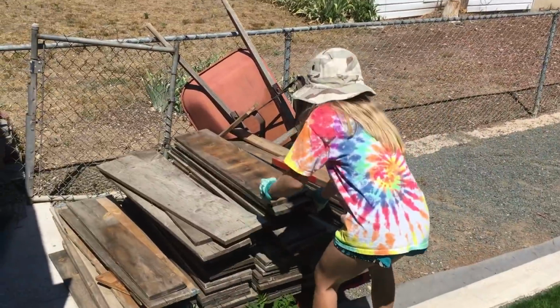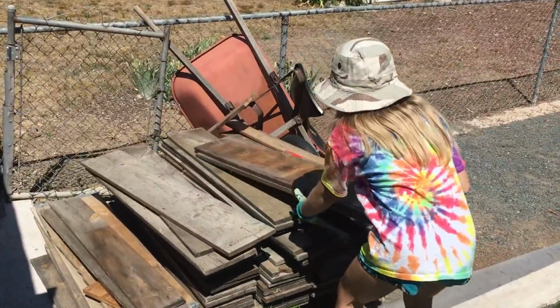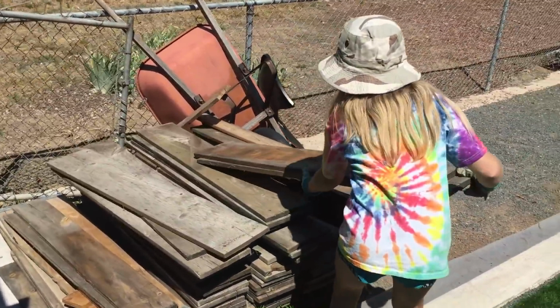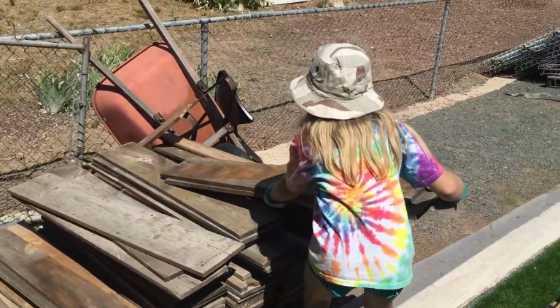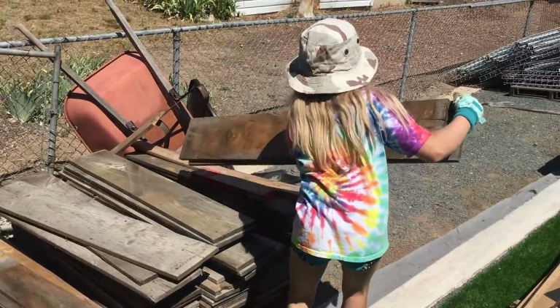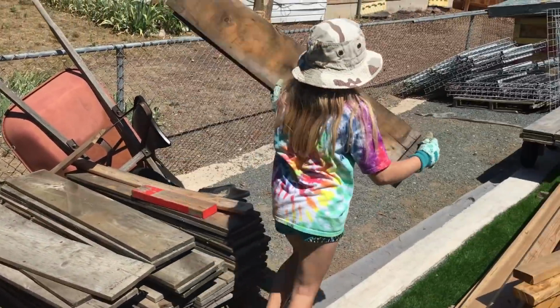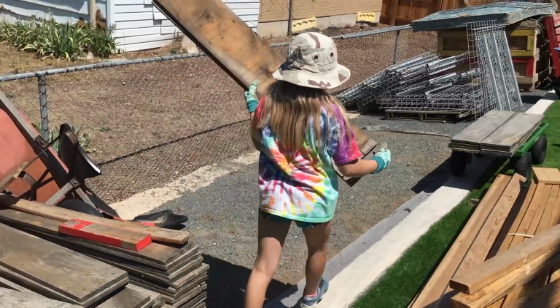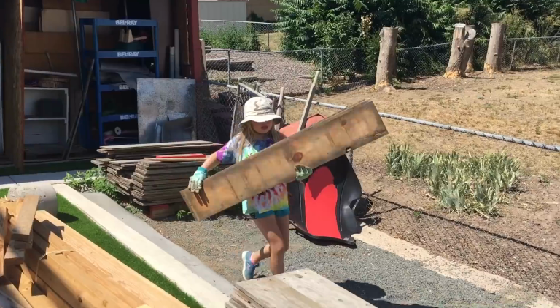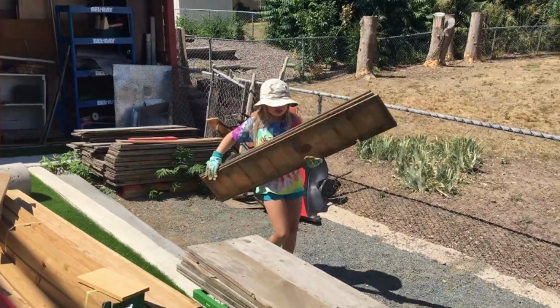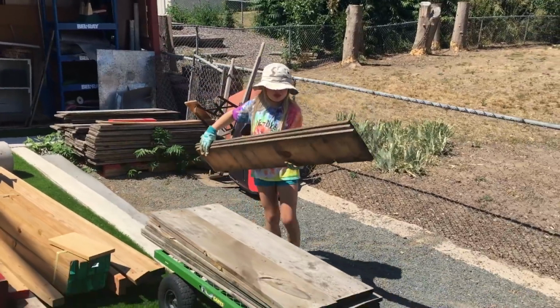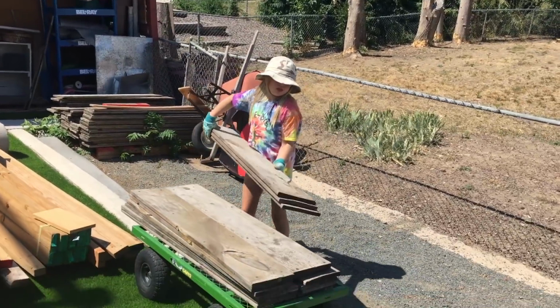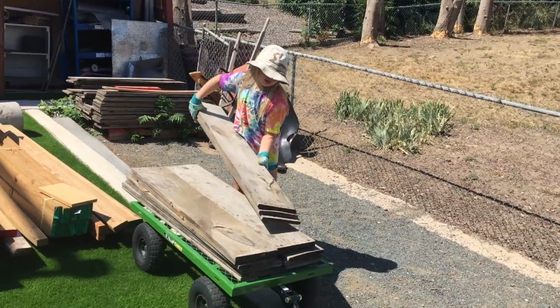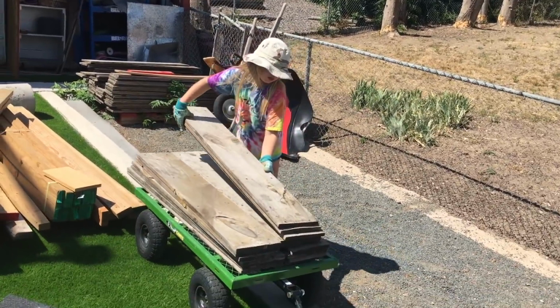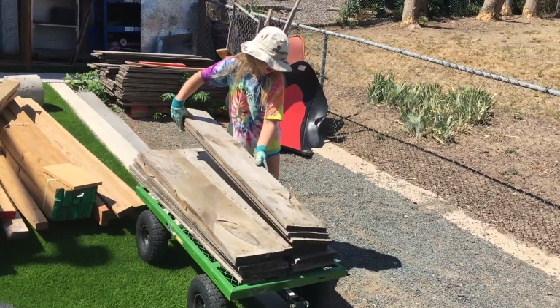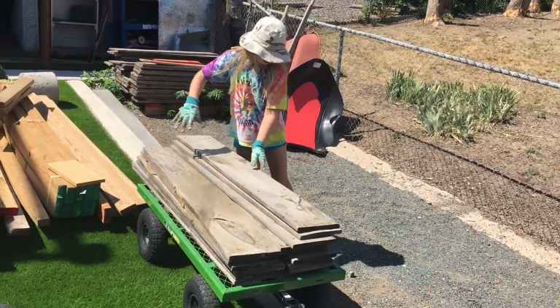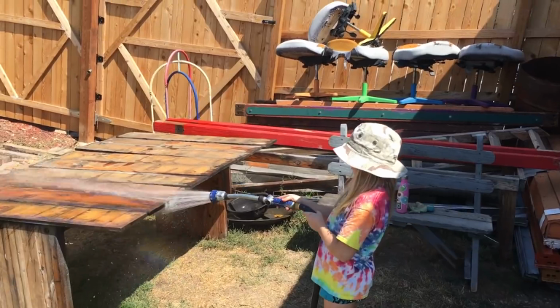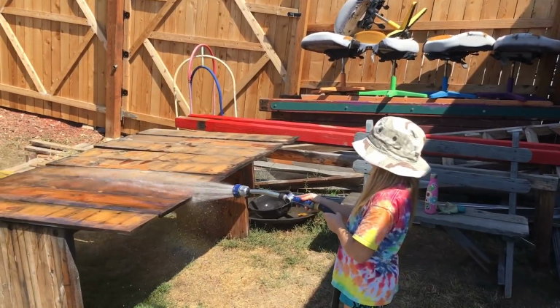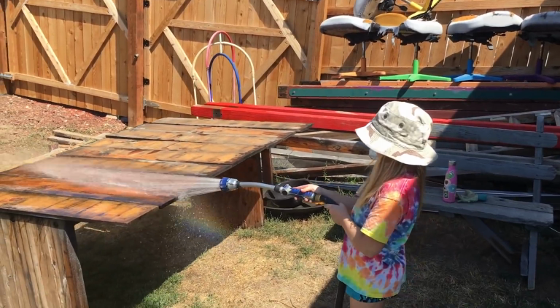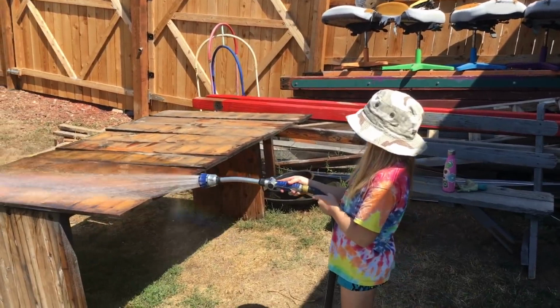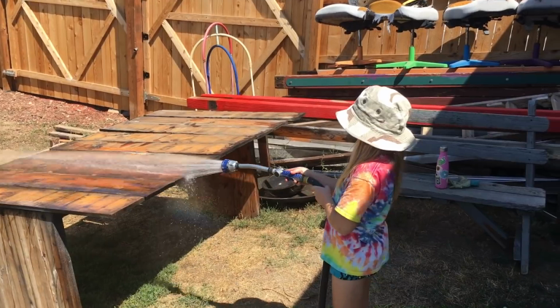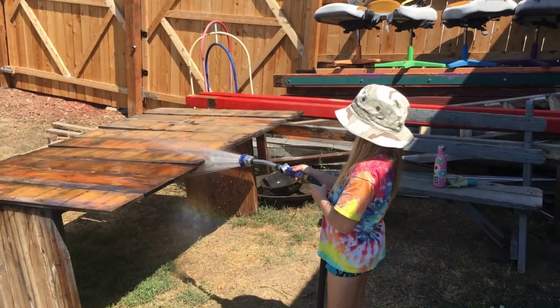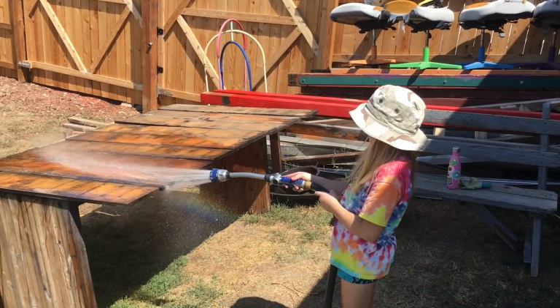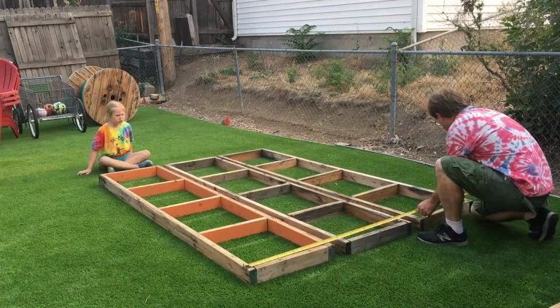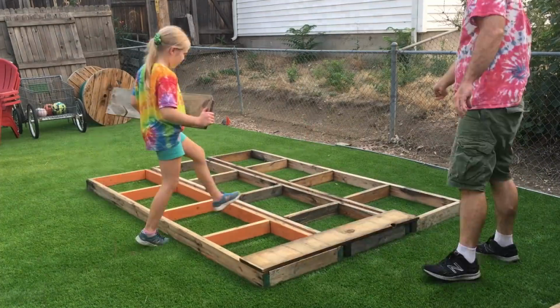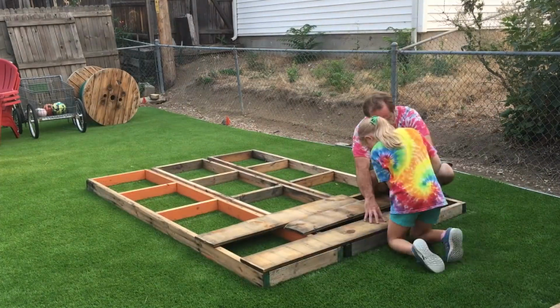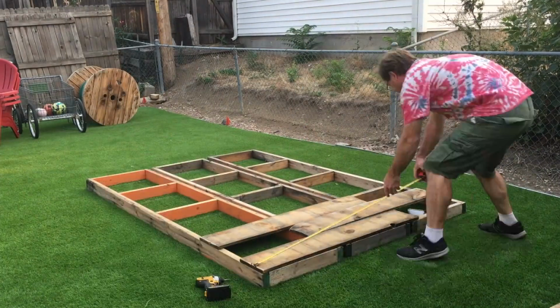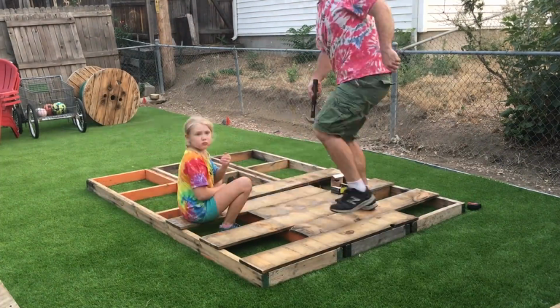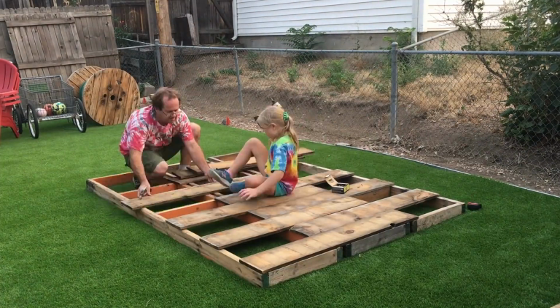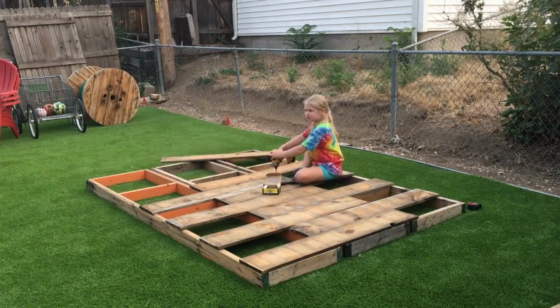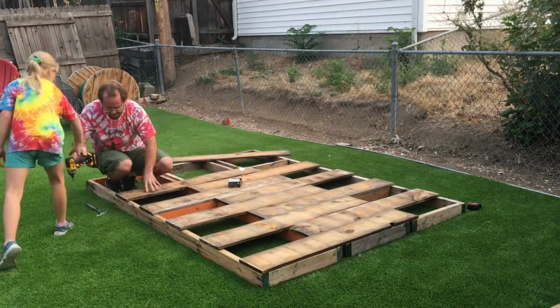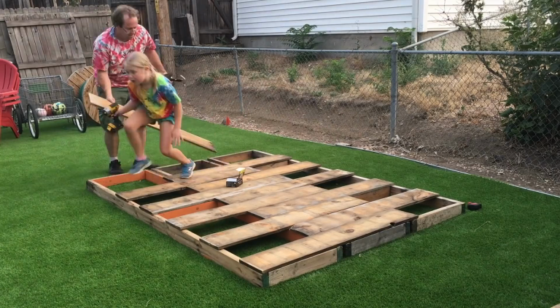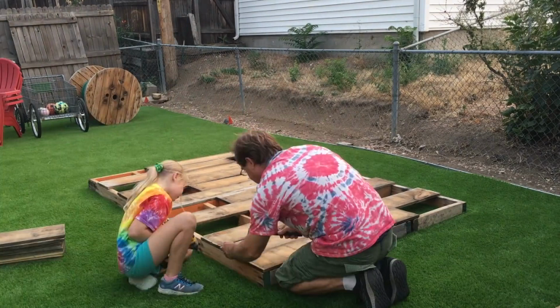Today we're going to start making a tiny house. First we gather up some wood — it's pretty old wood so we have to clean it off. Then we started building the floor. It's going to be 6 feet by 8 feet.